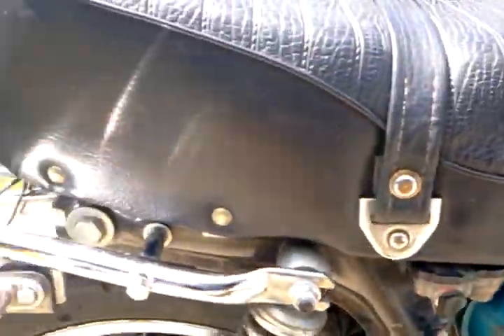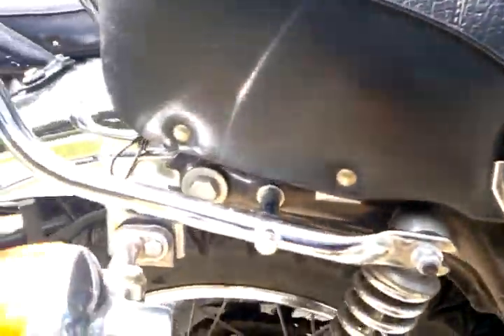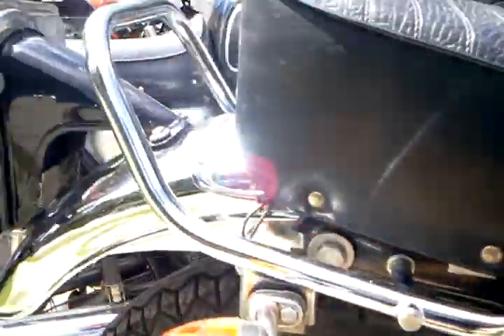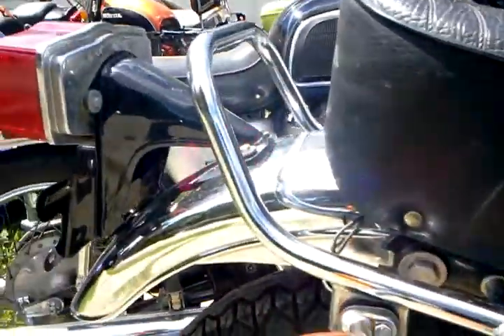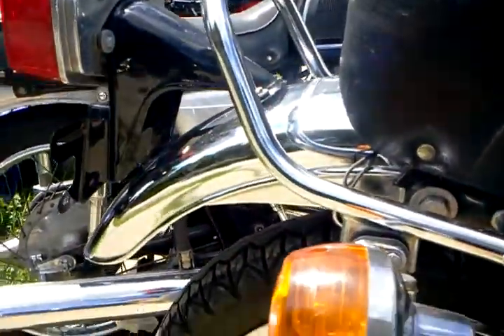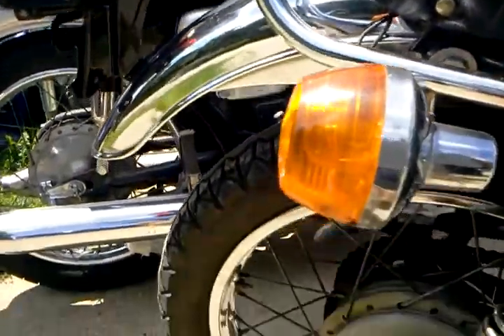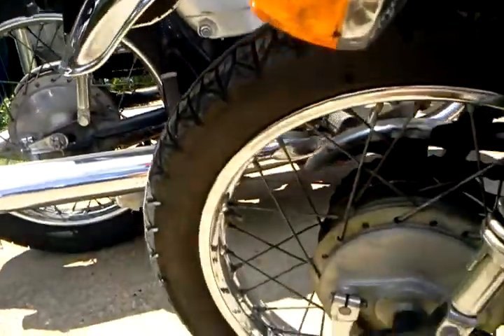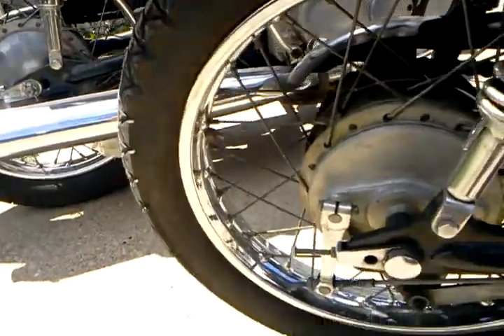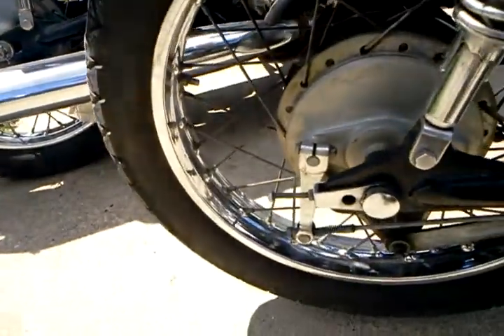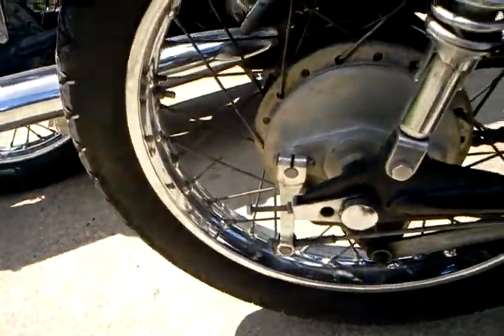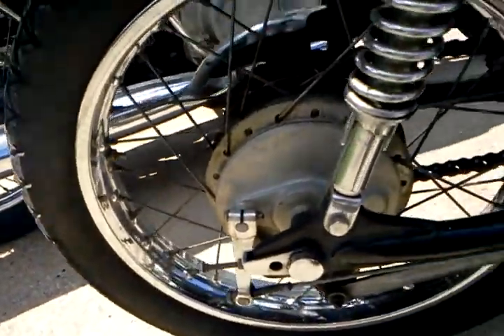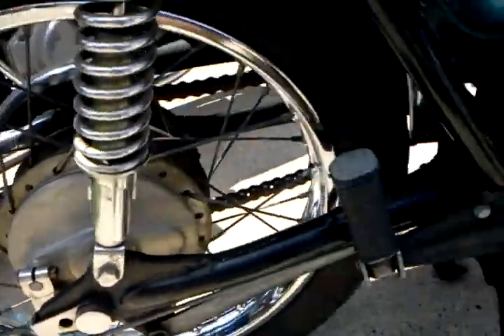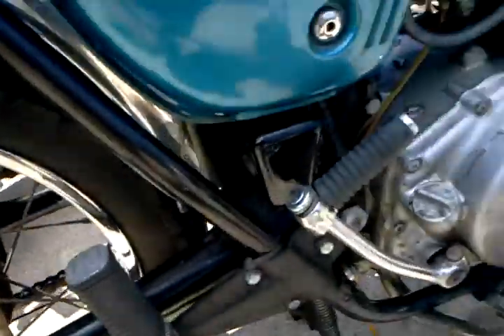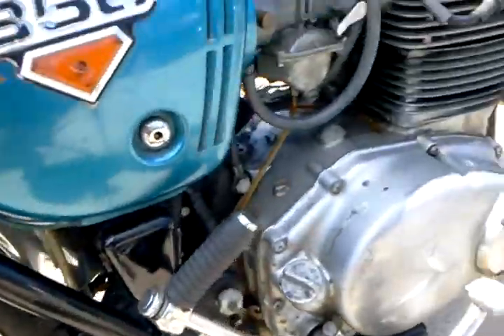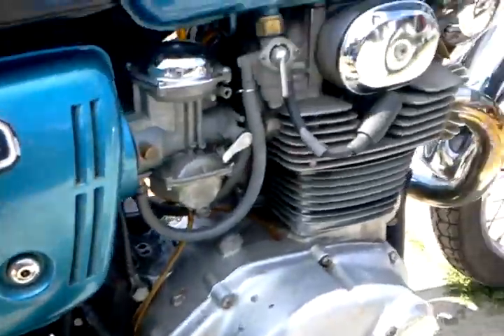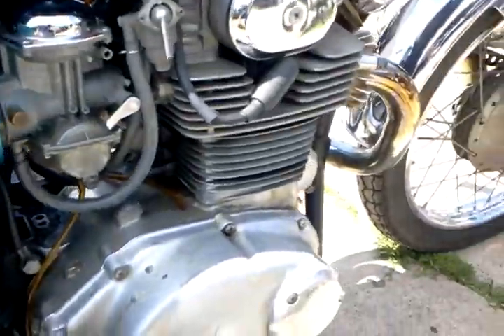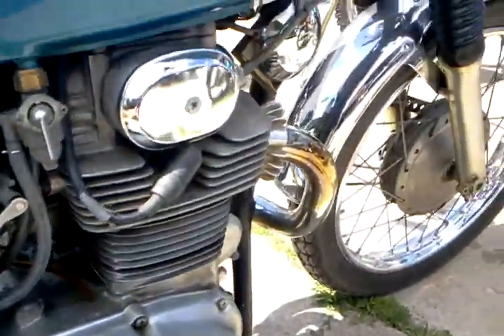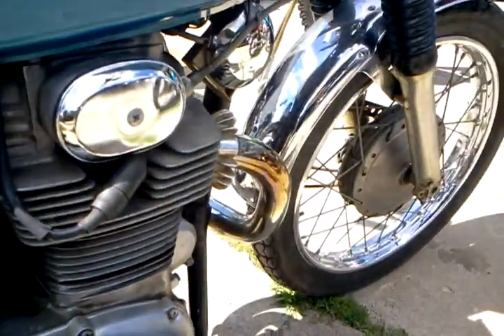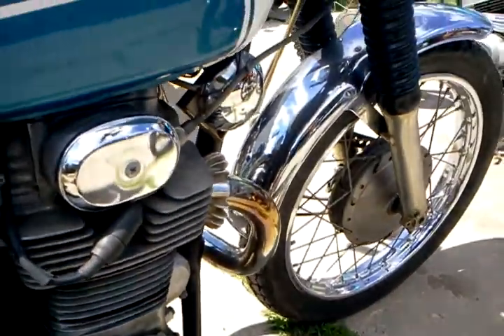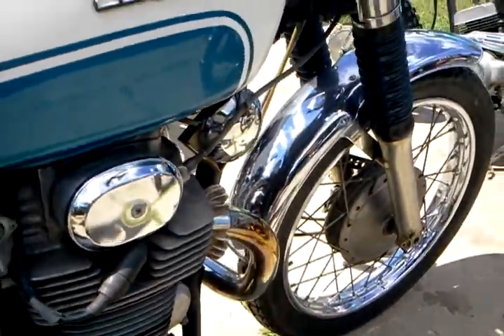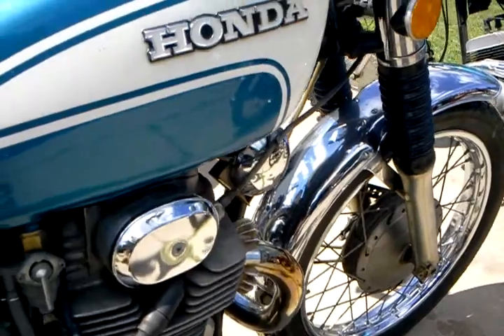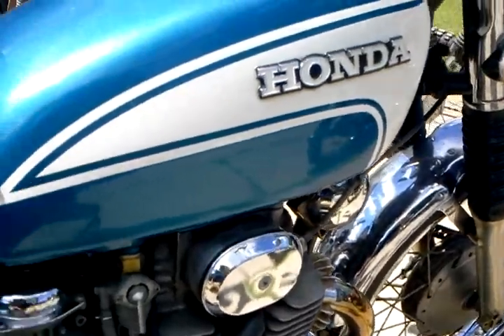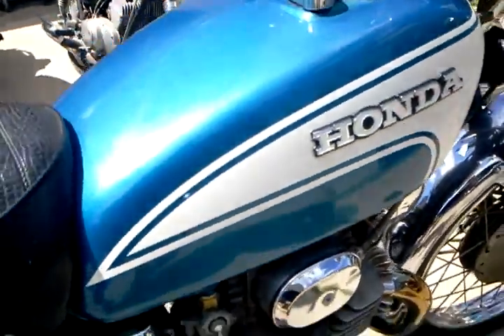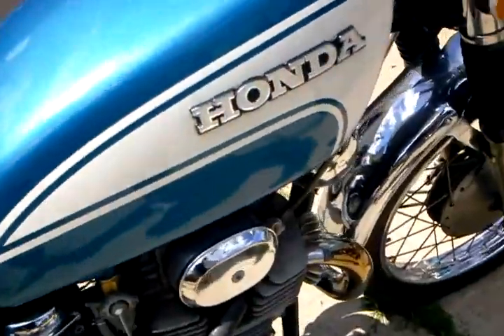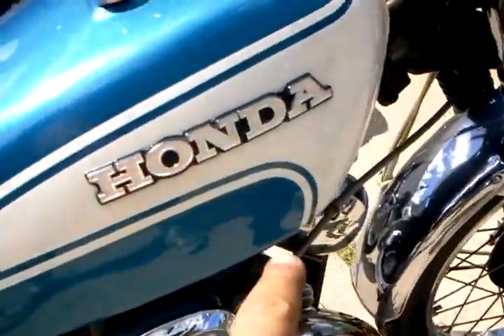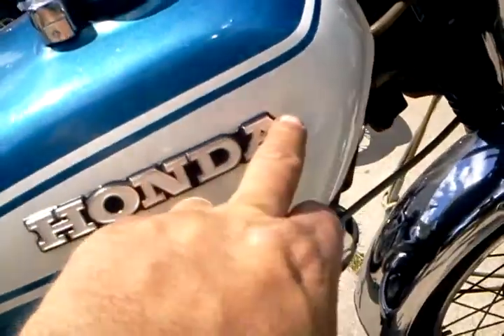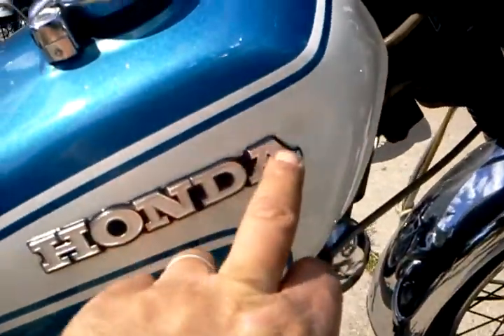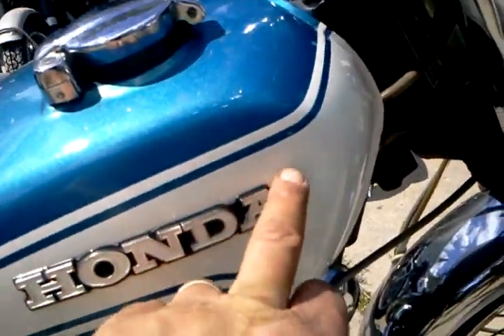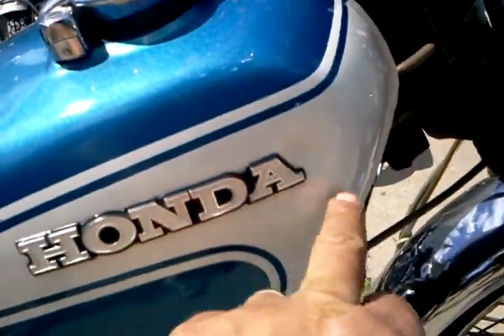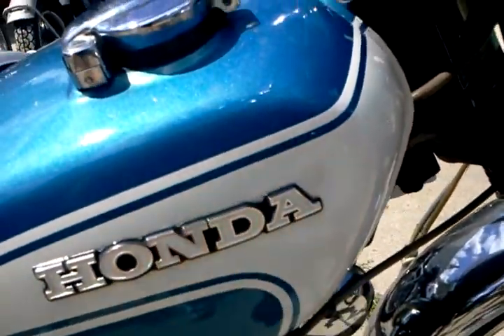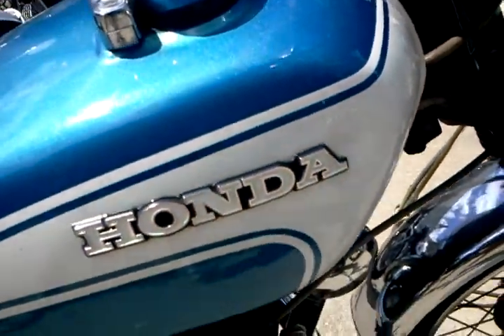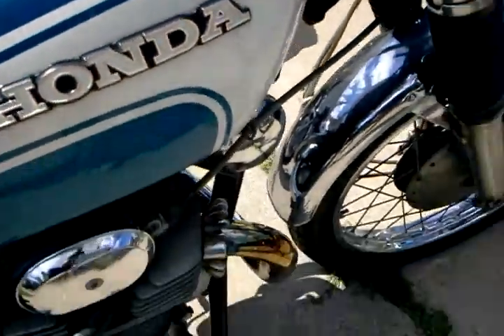No rips in the seat — this is the one with the grab bar. Rims are really nice. I didn't clean any of these bikes up yet, so the biggest flaw at all is a little dent right there in the tank, which is hard to see.